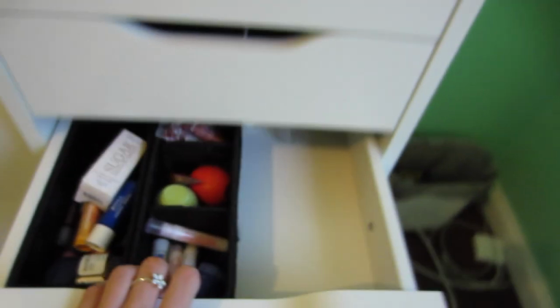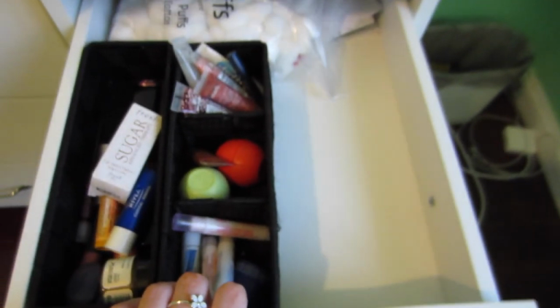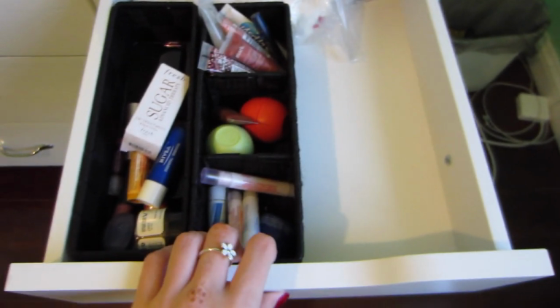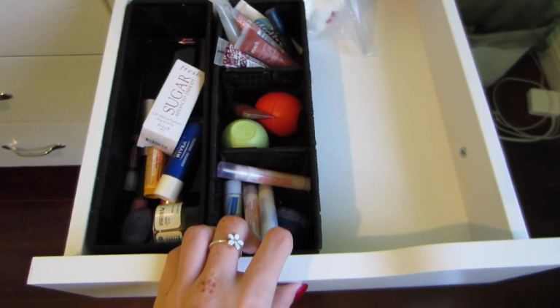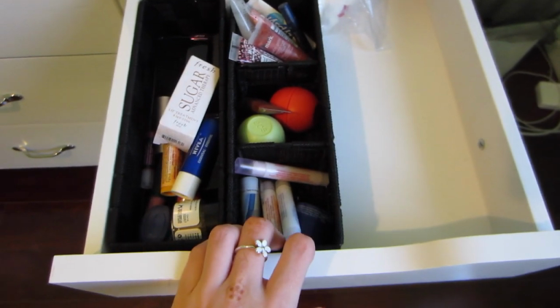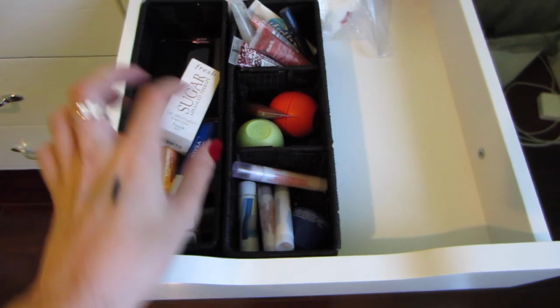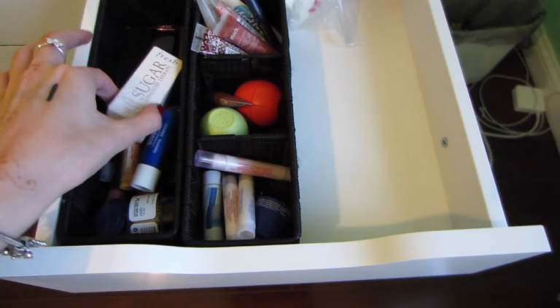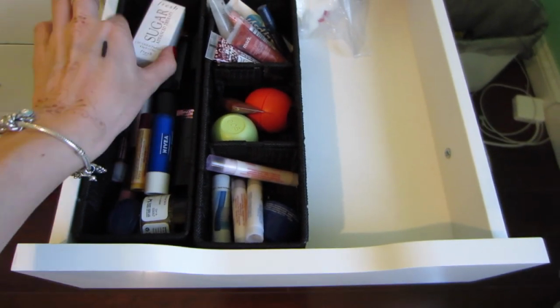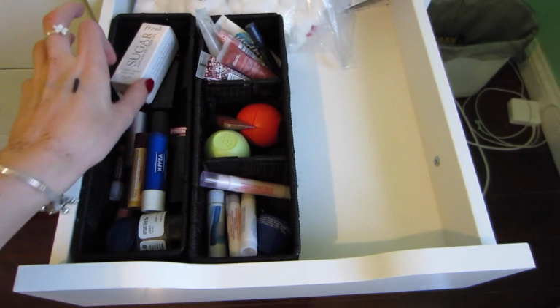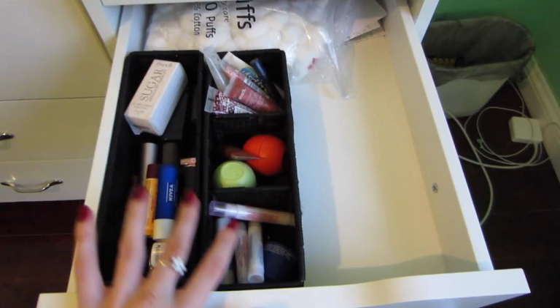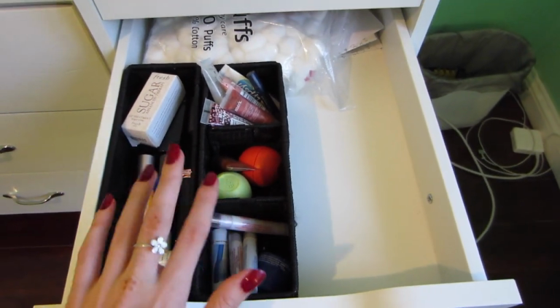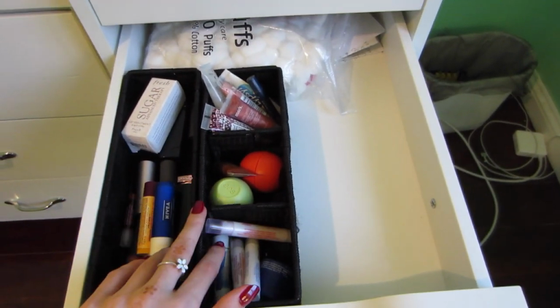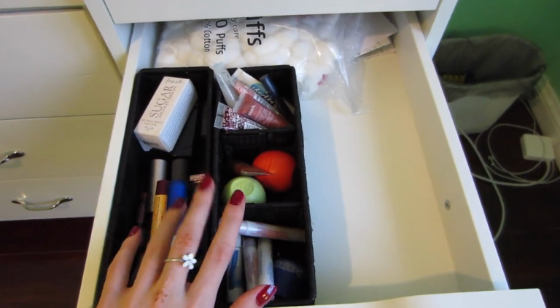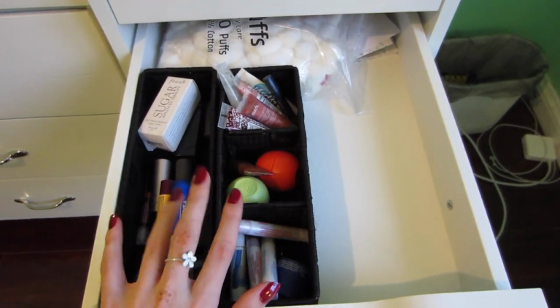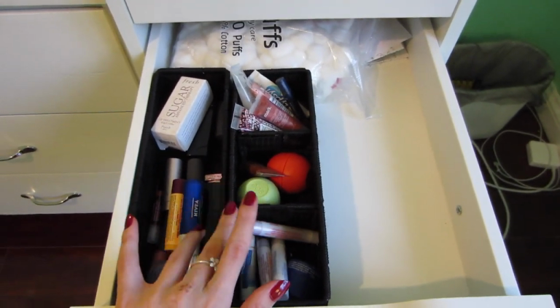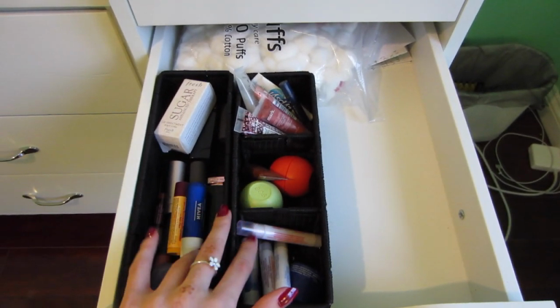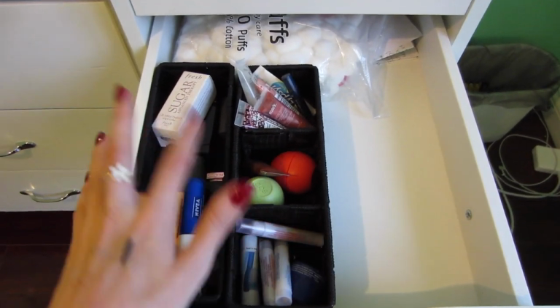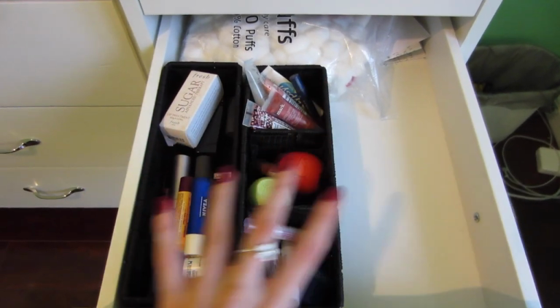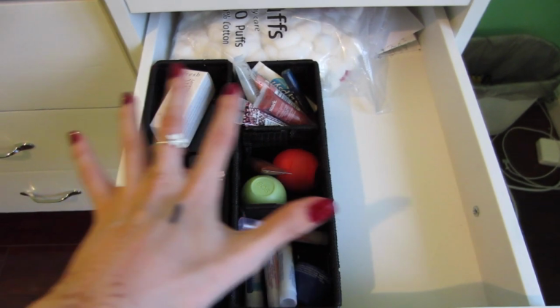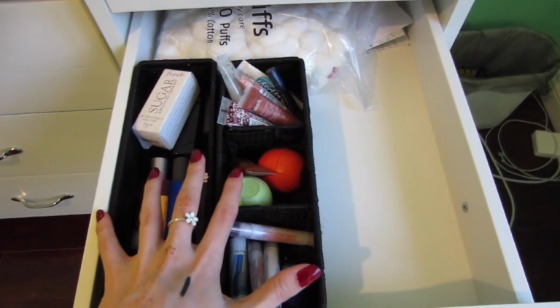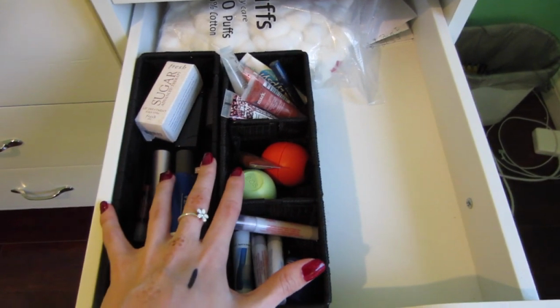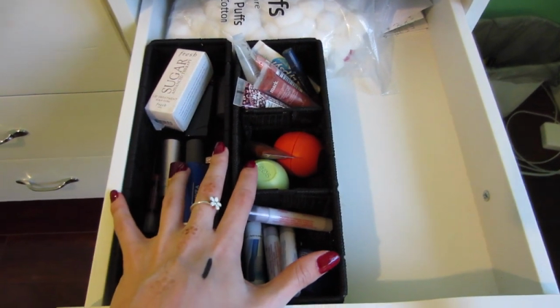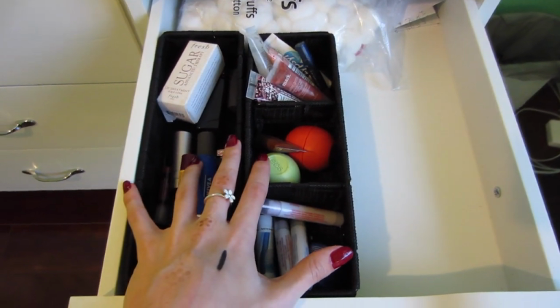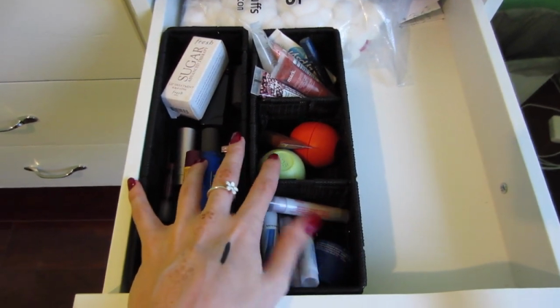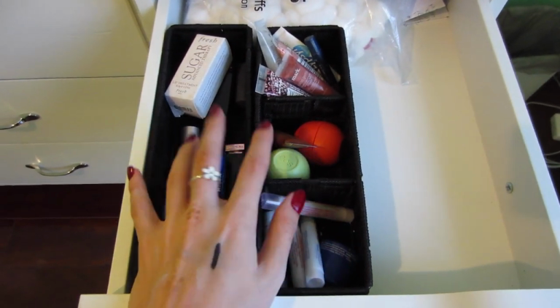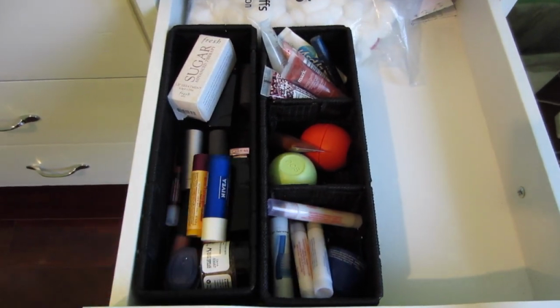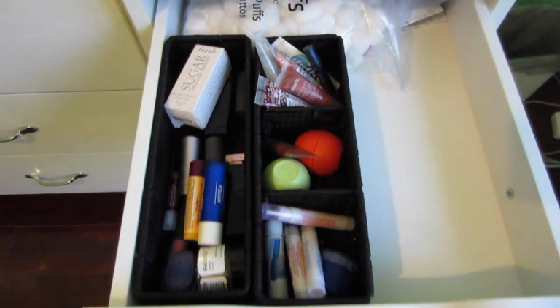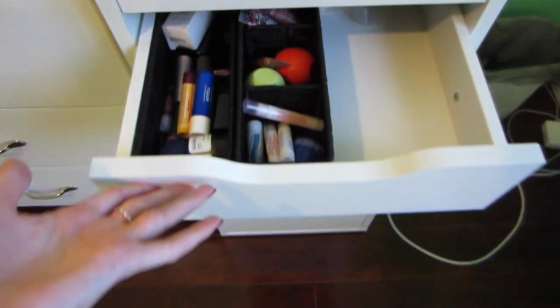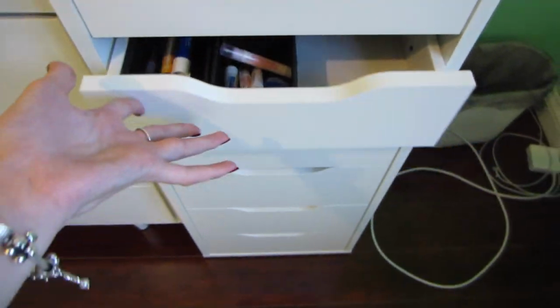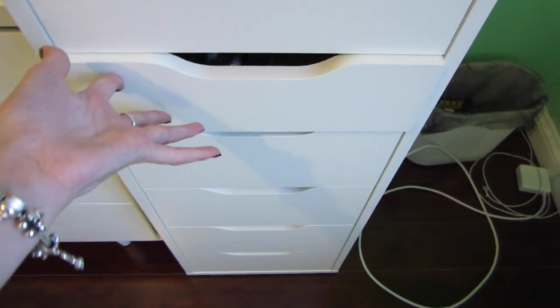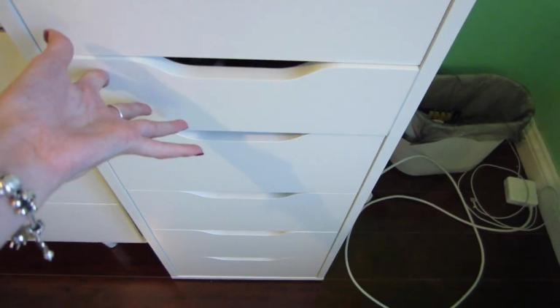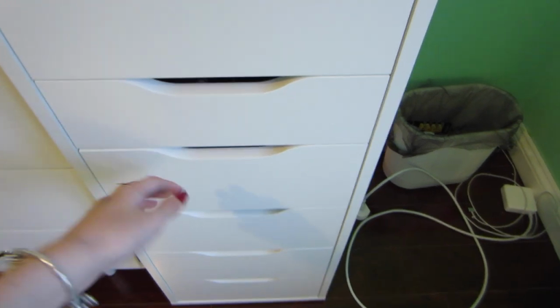Next is kind of a random drawer since I have most of my lip products displayed — this is sort of the lip products drawer but not really, so it's kind of a random one for now.